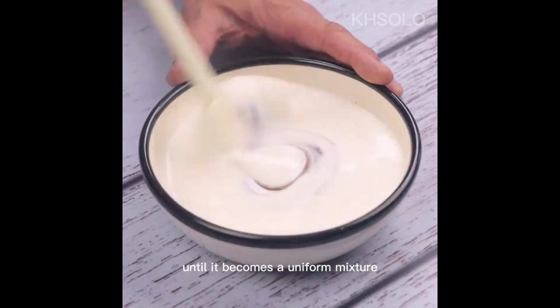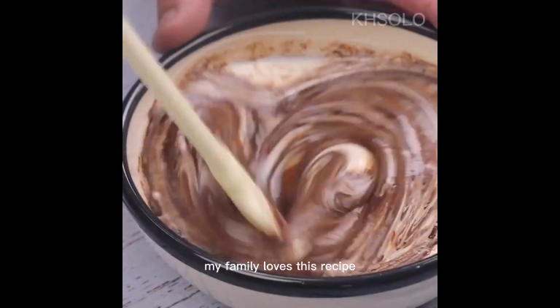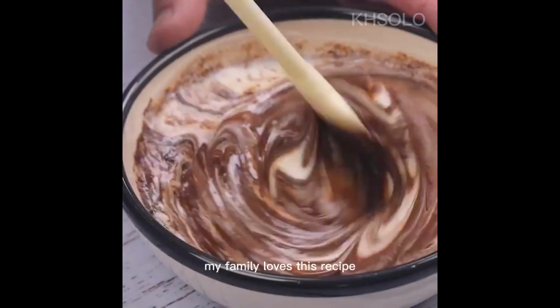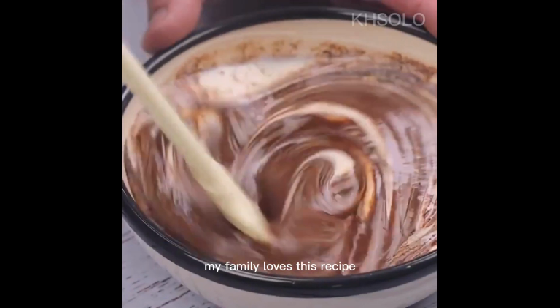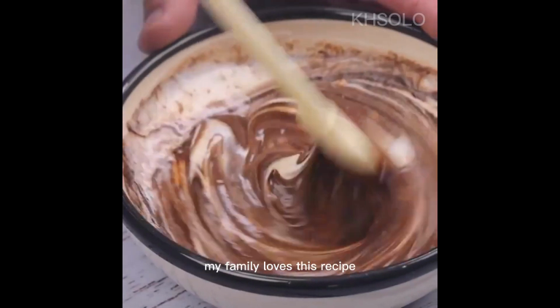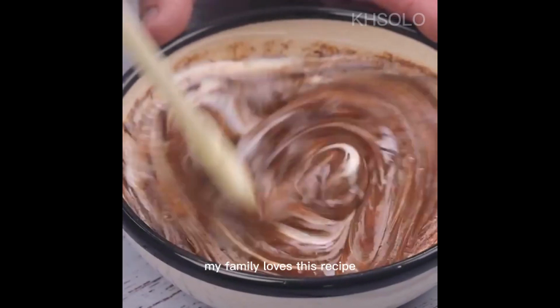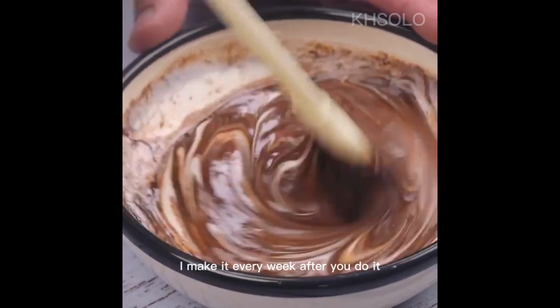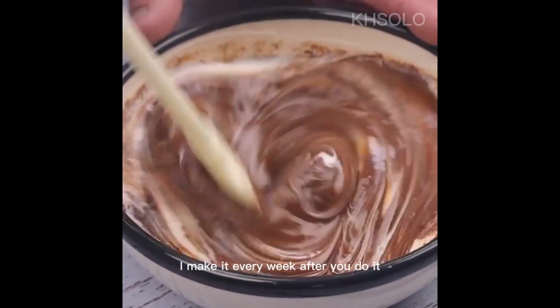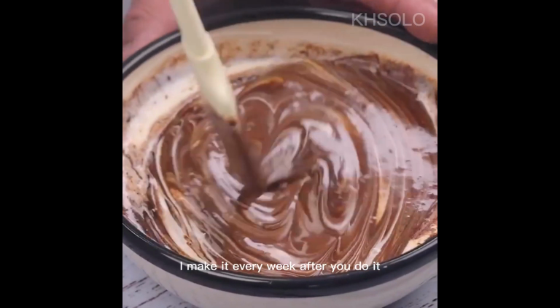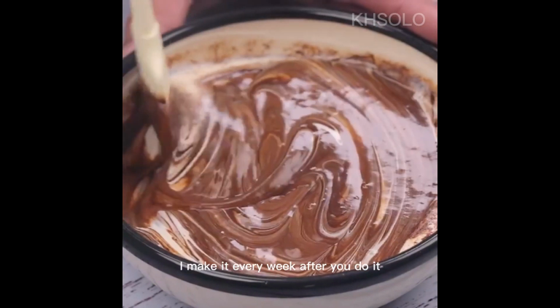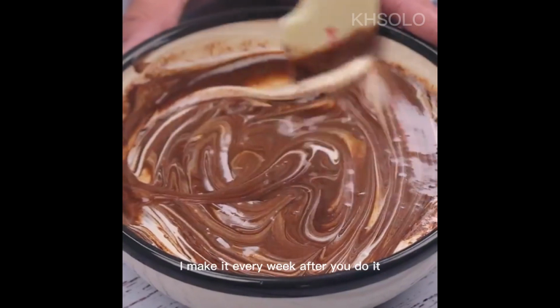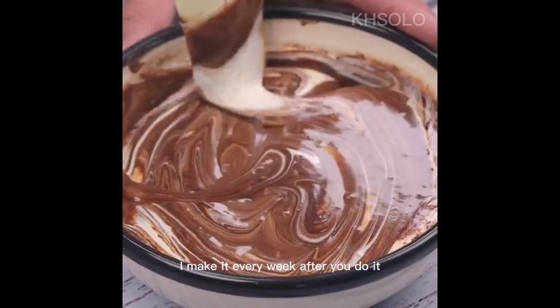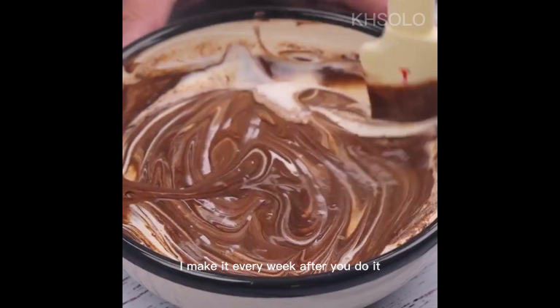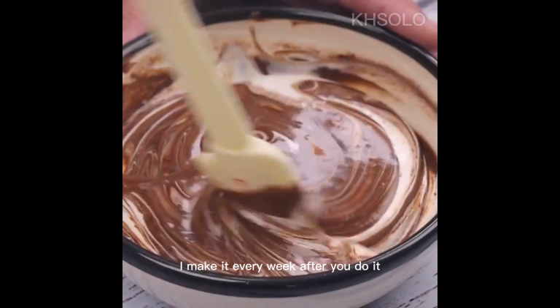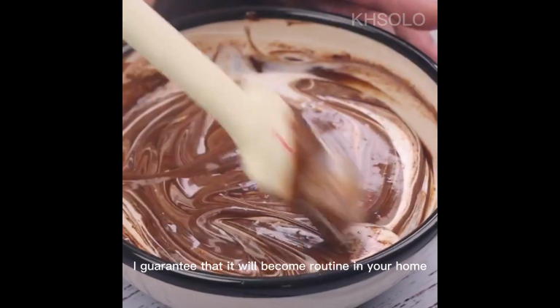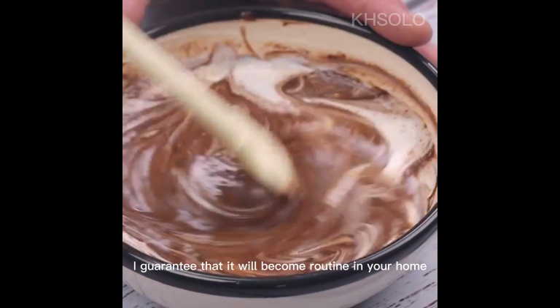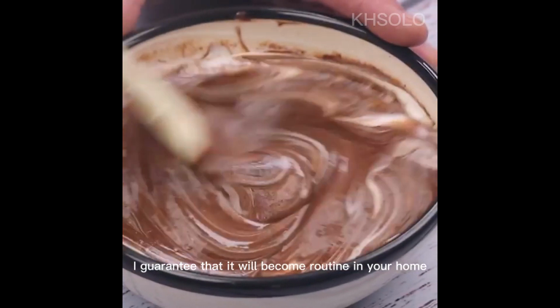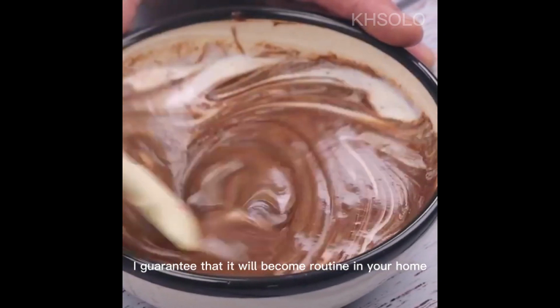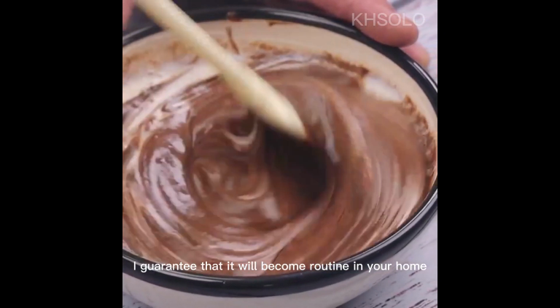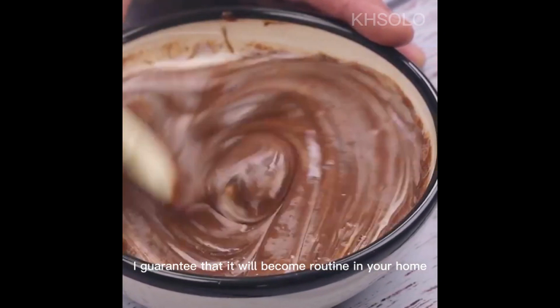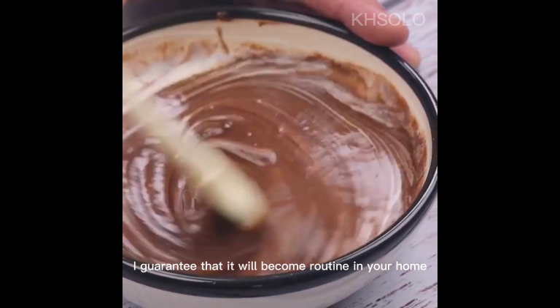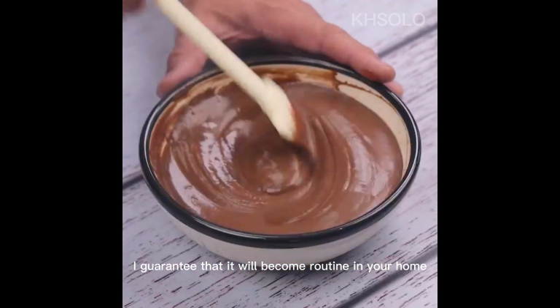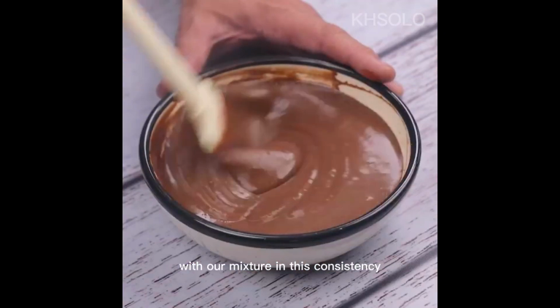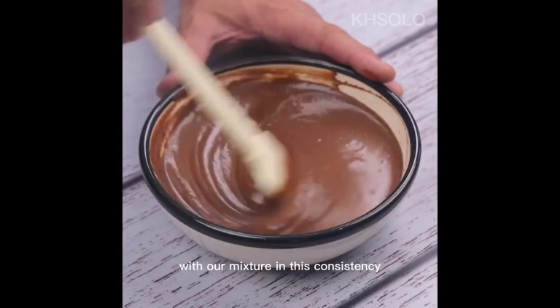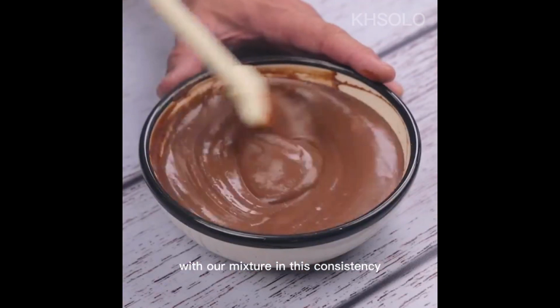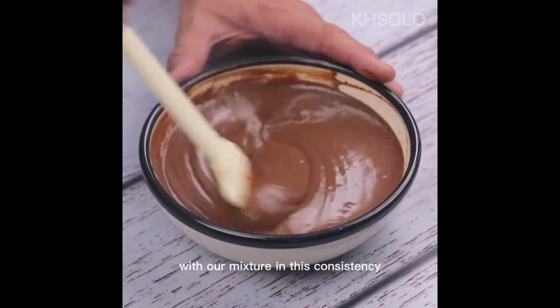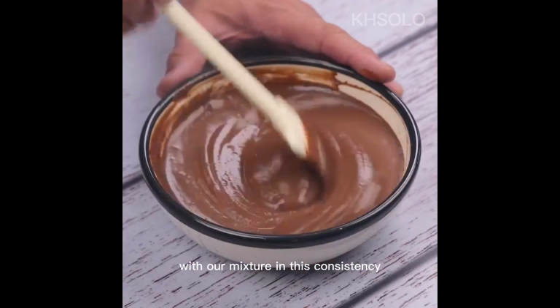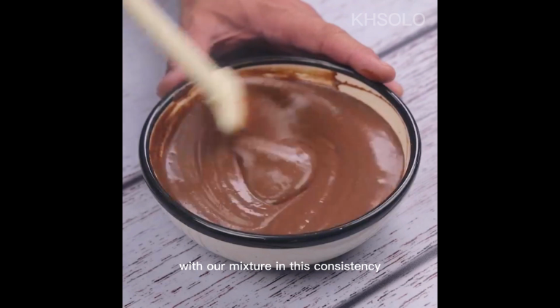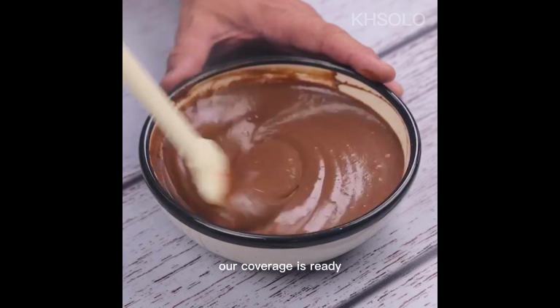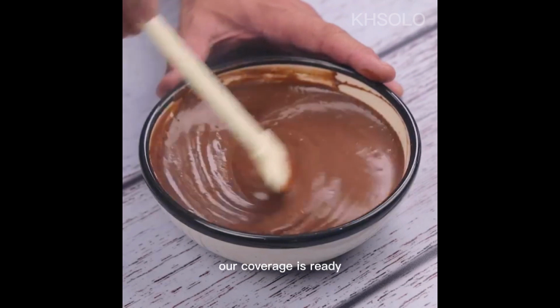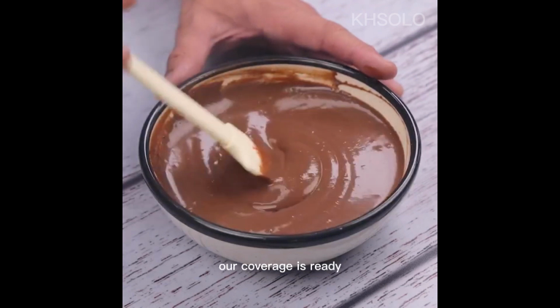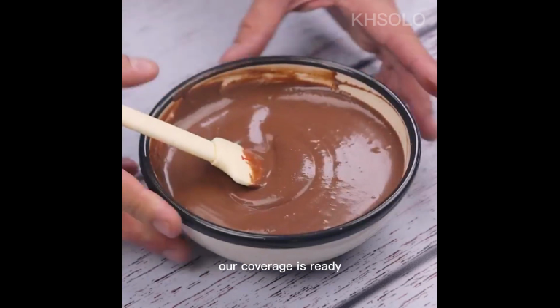My family loves this recipe. I guarantee that it will become routine in your home too. With our mixture at this consistency, our frosting is ready.